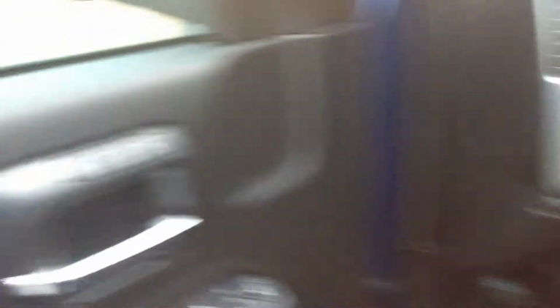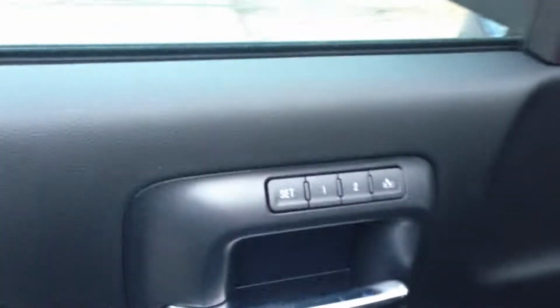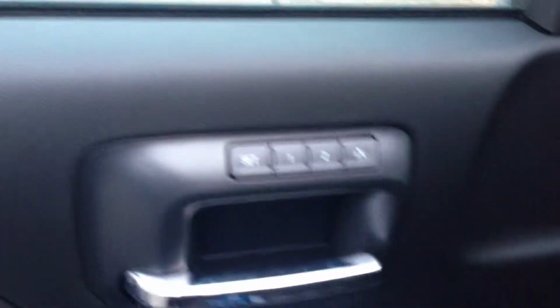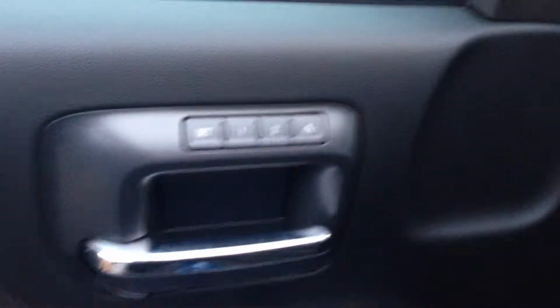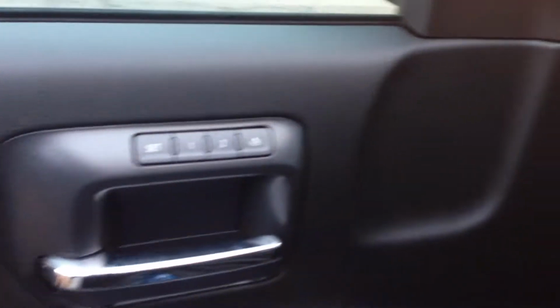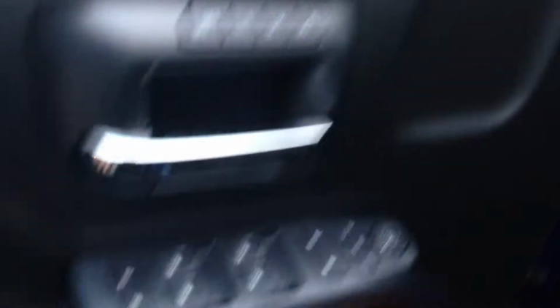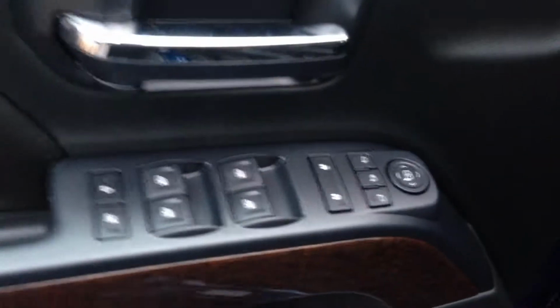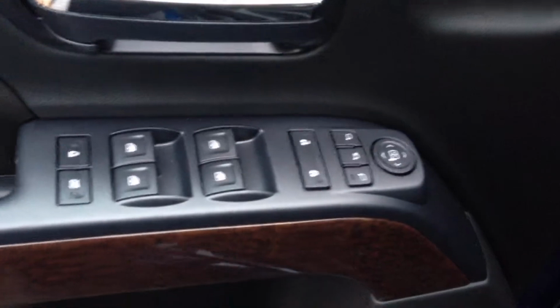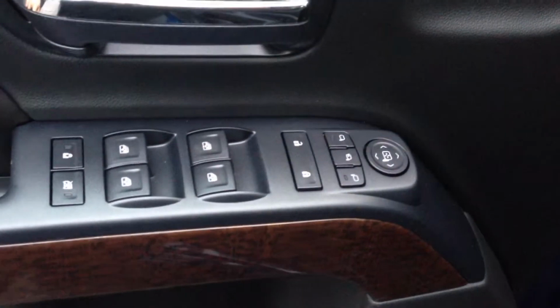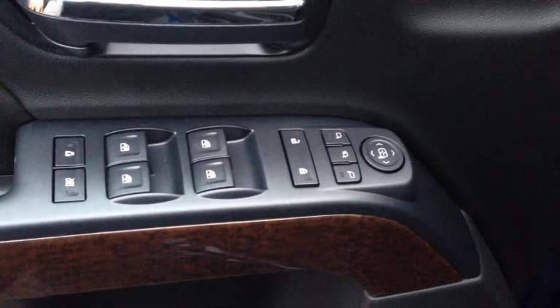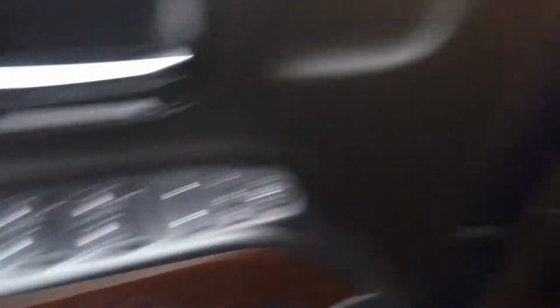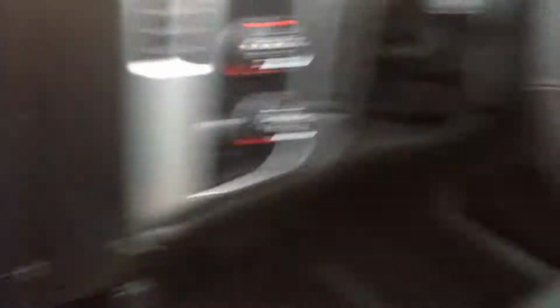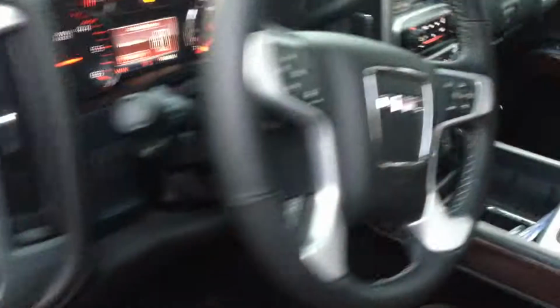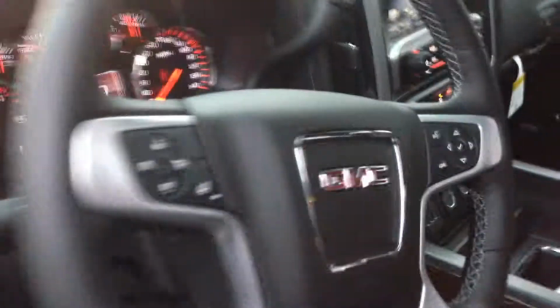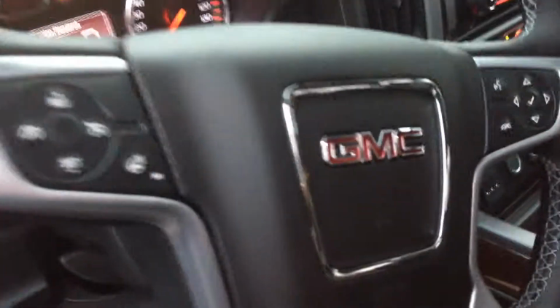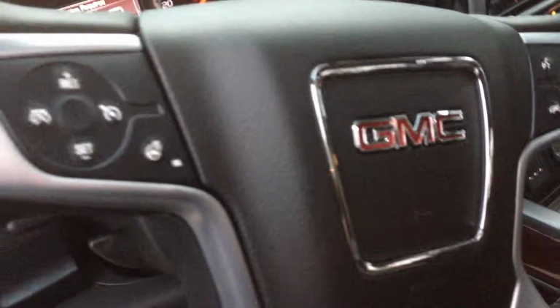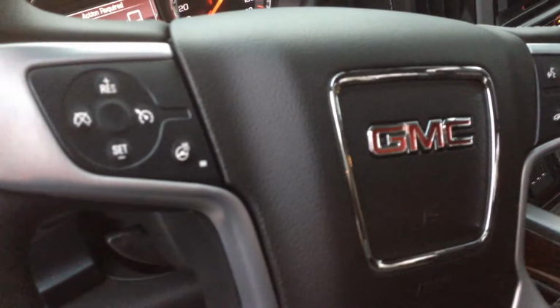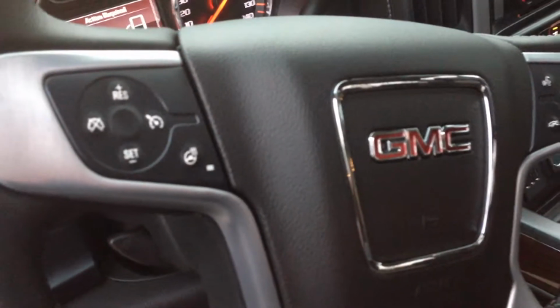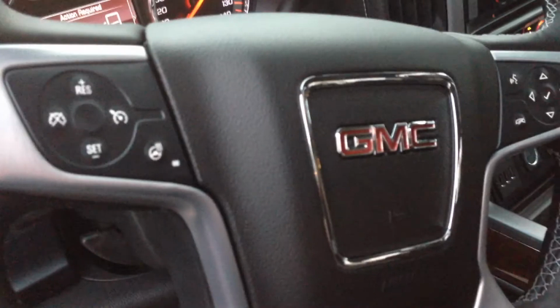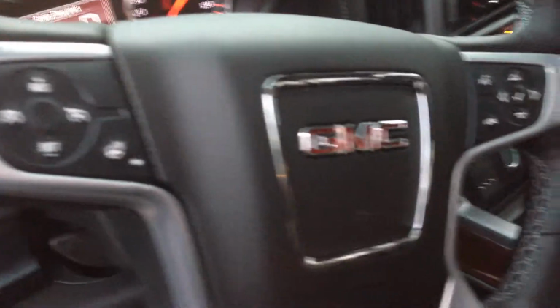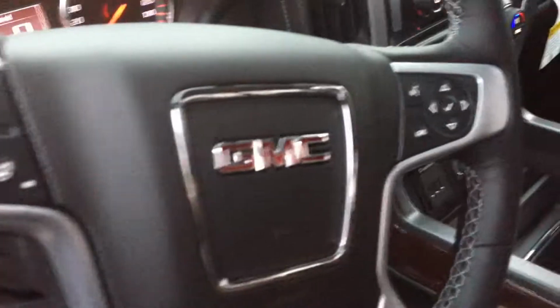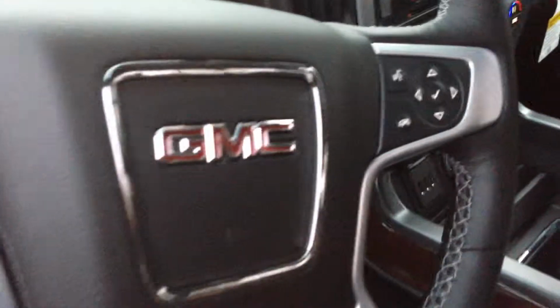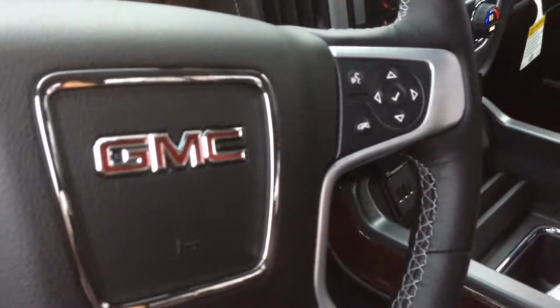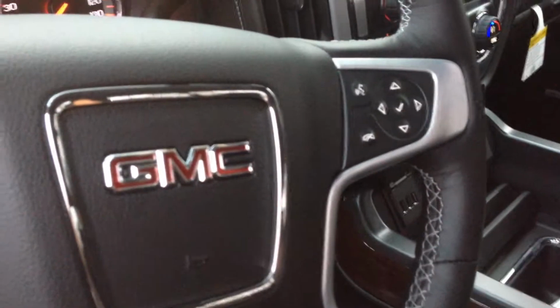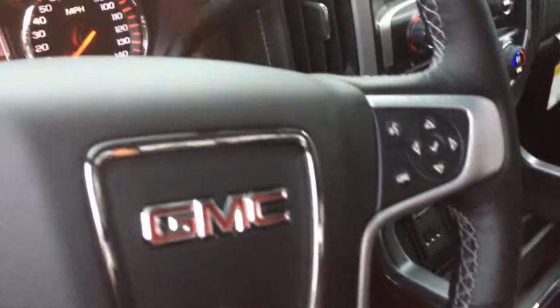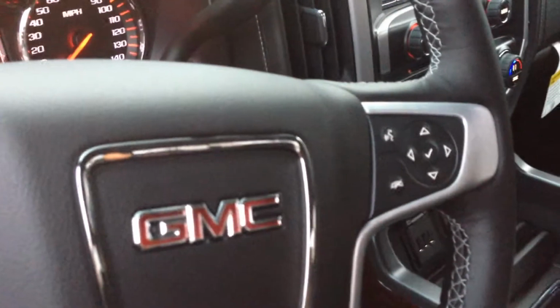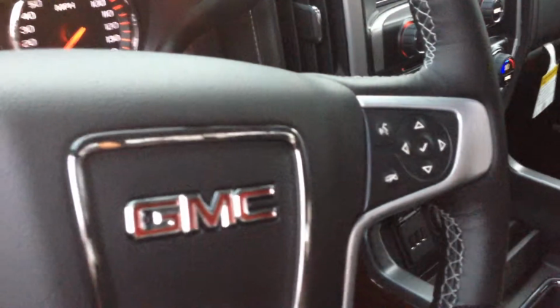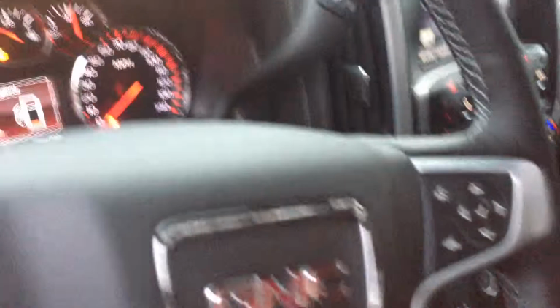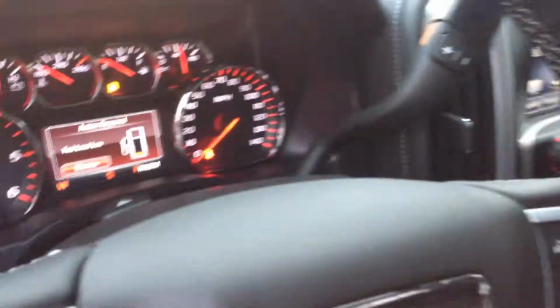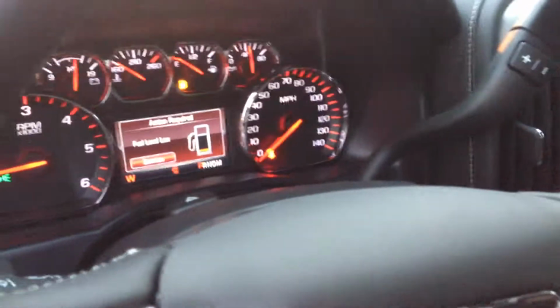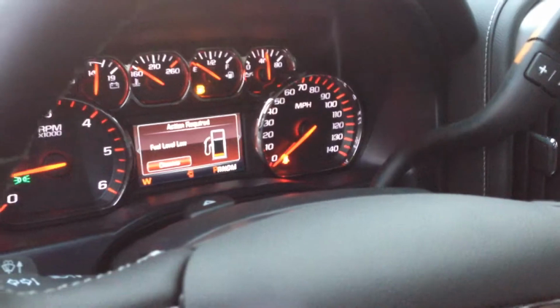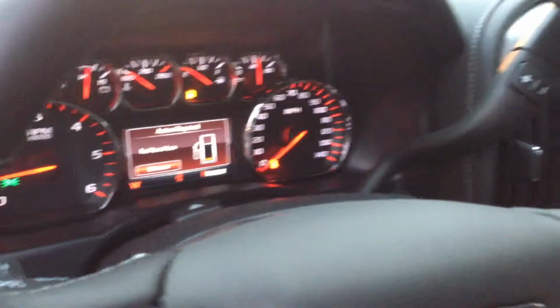You've got the memory seats right there on the driver's door for you, and all your power options for your windows. Your cruise controls are on the left side of the steering wheel with your heated steering wheel. Then you've got your Bluetooth and your driver information buttons right there on your steering wheel as well.